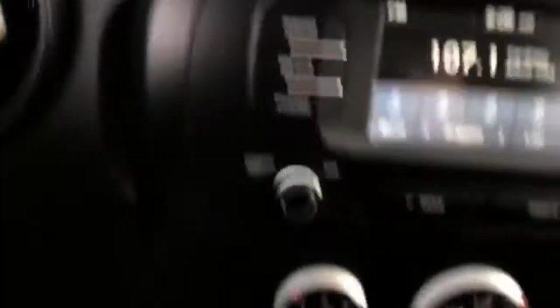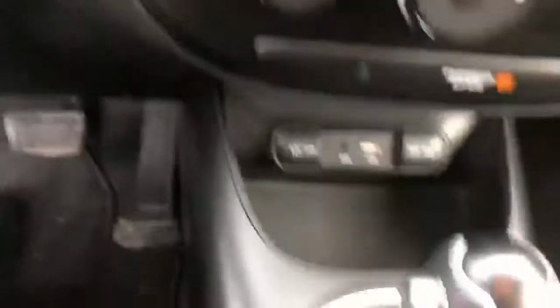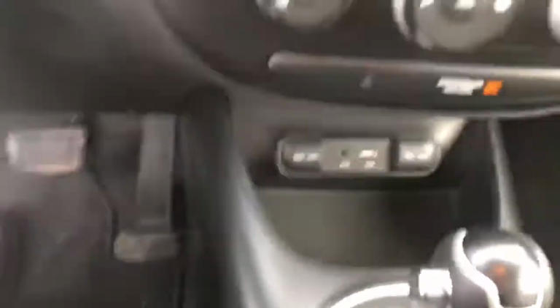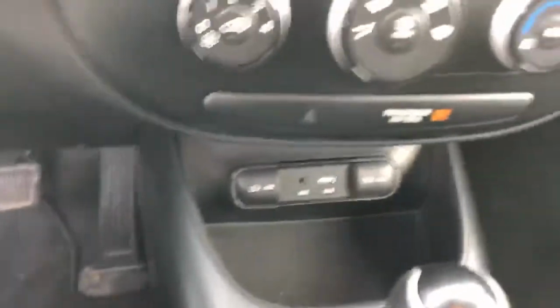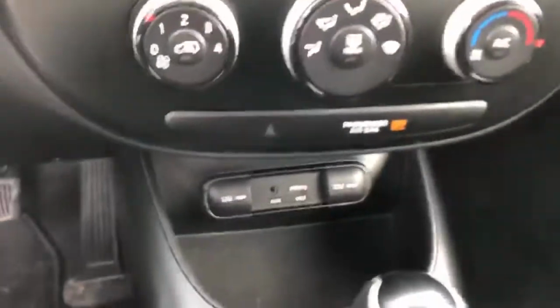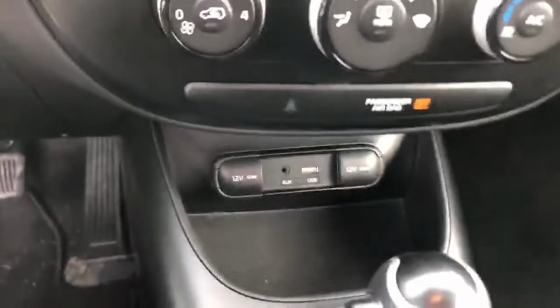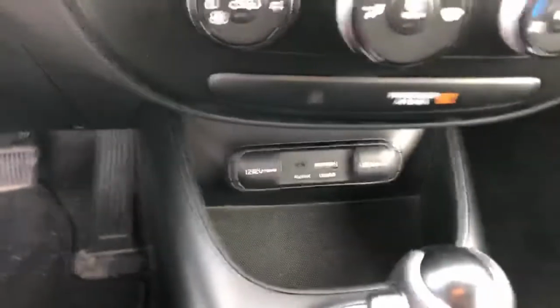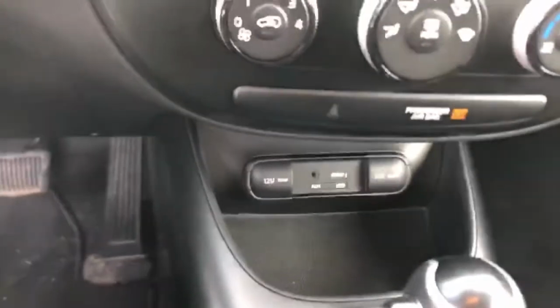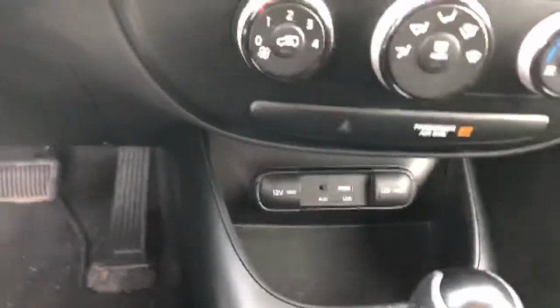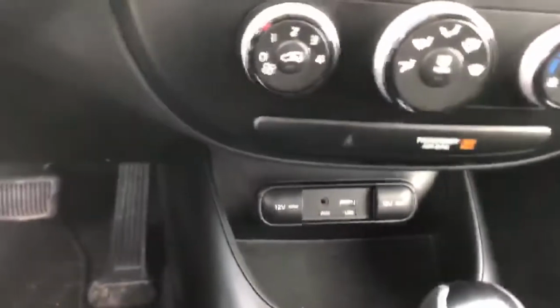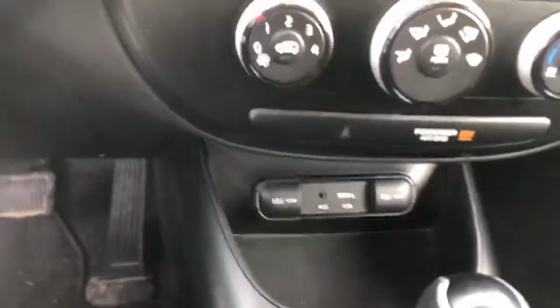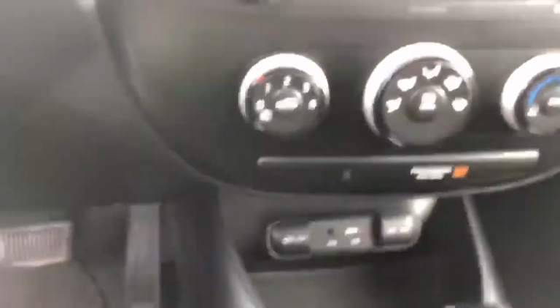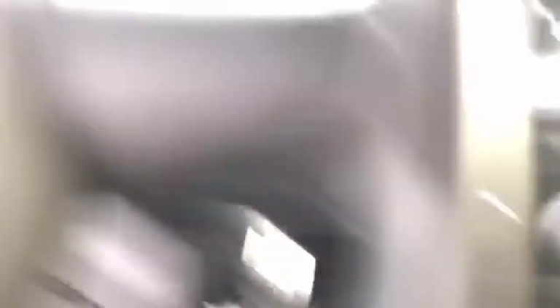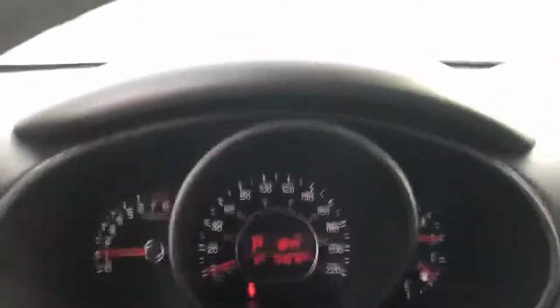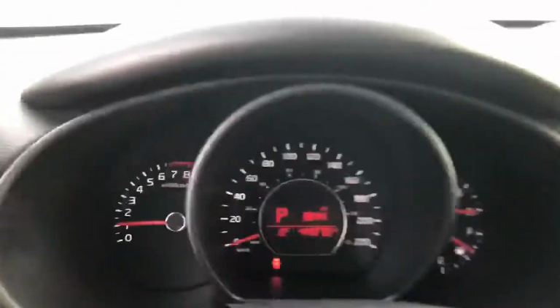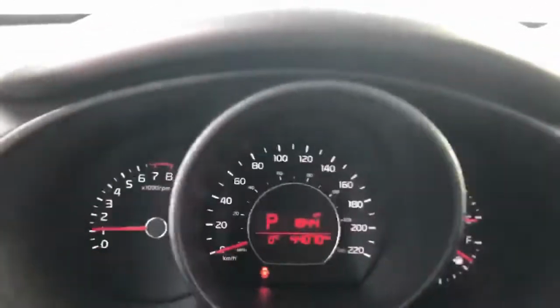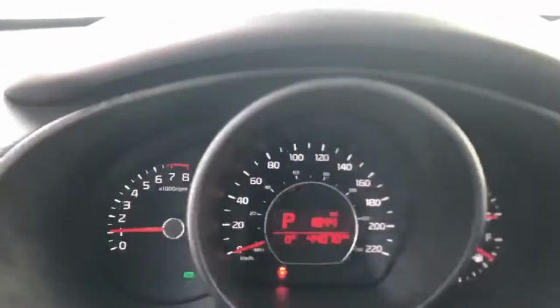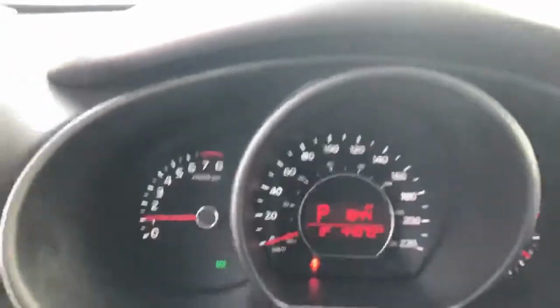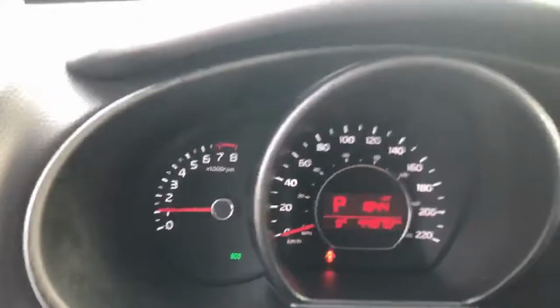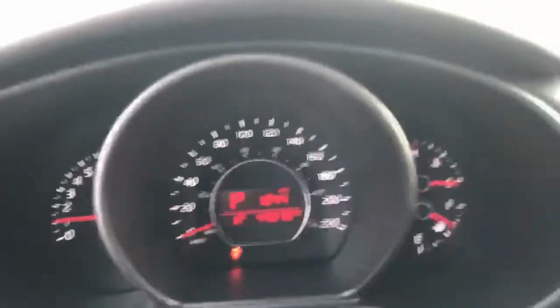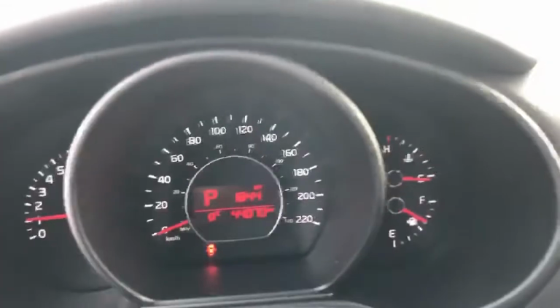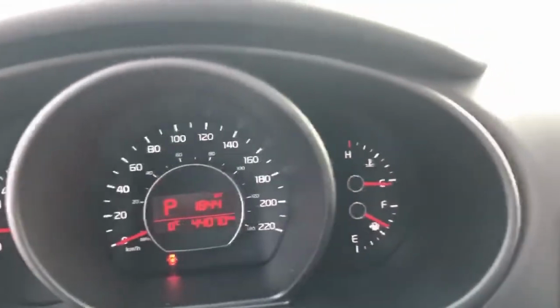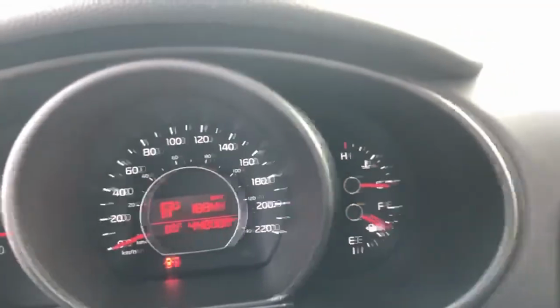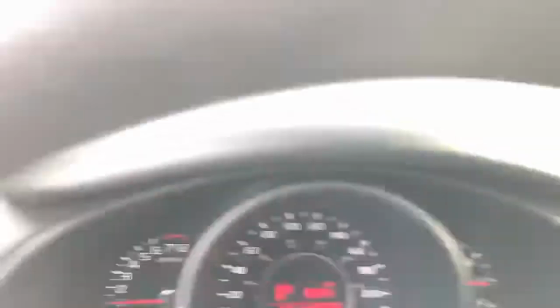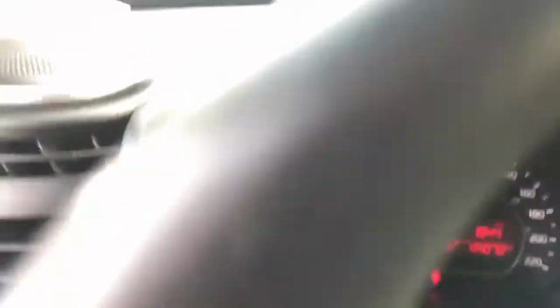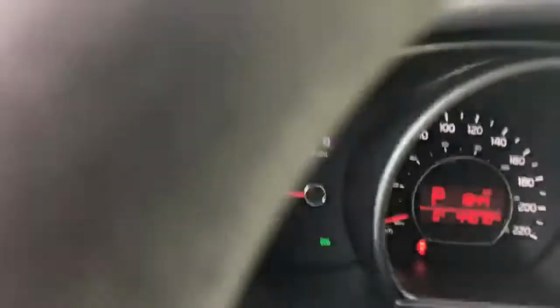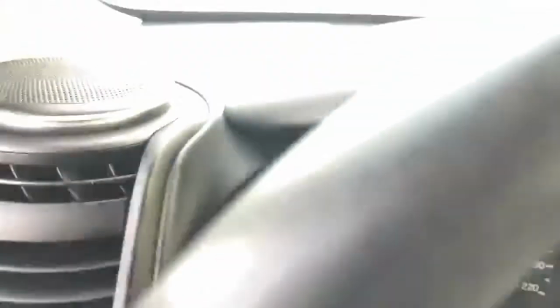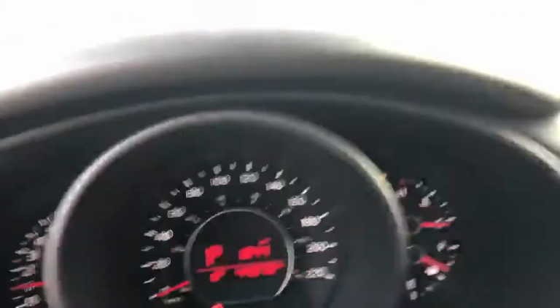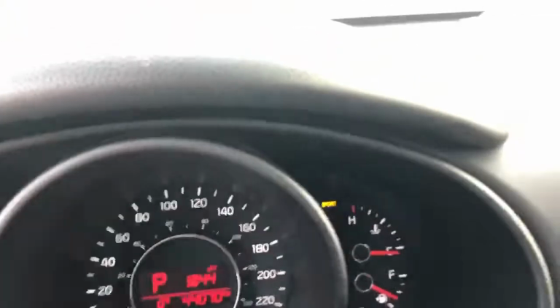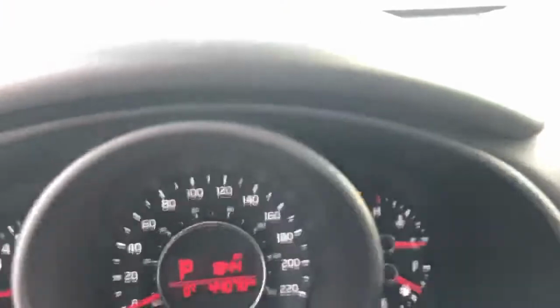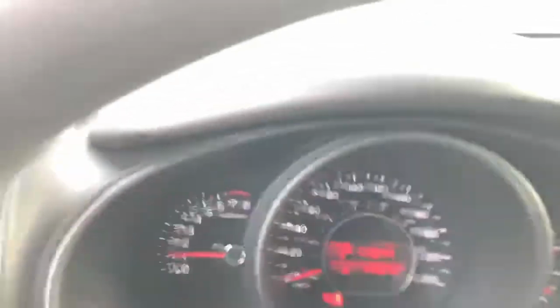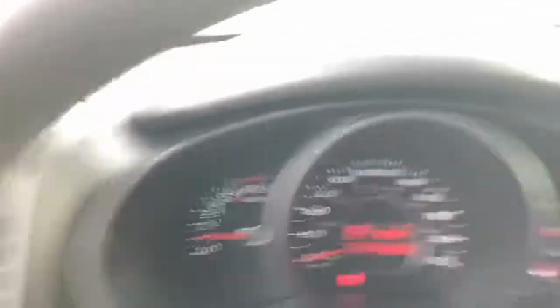Down here you have your USB and 12 volt charging as well. This one you do get the selectable drive mode as well, so you can switch between eco, normal, and sport.